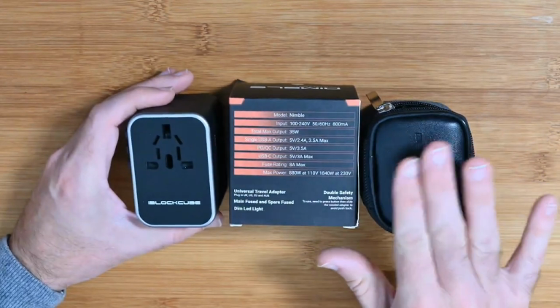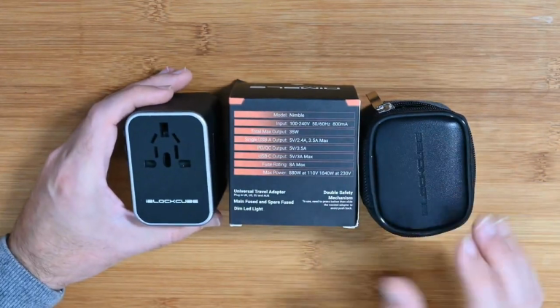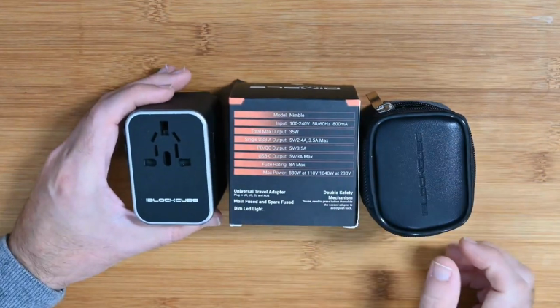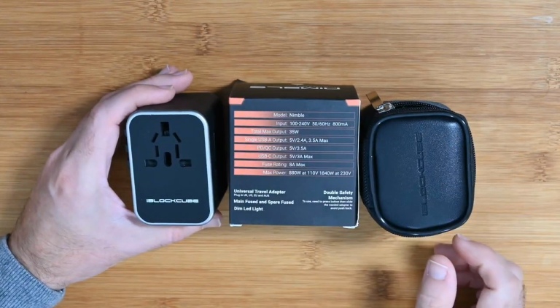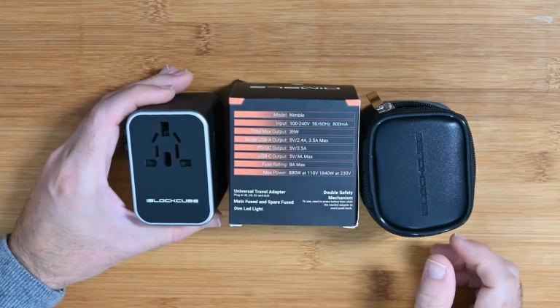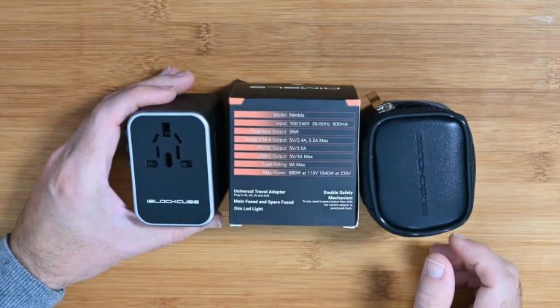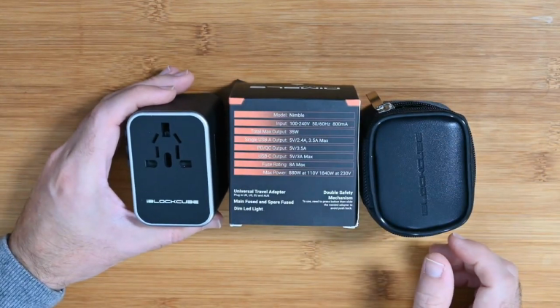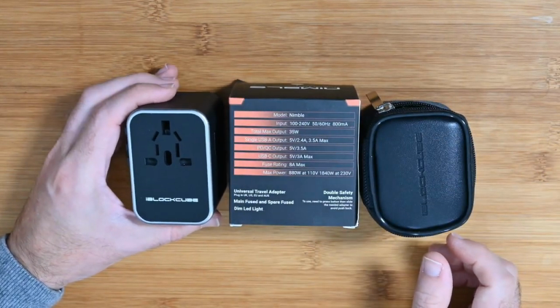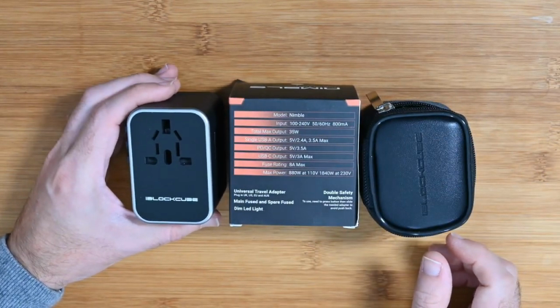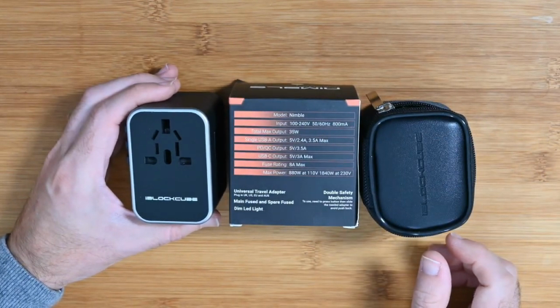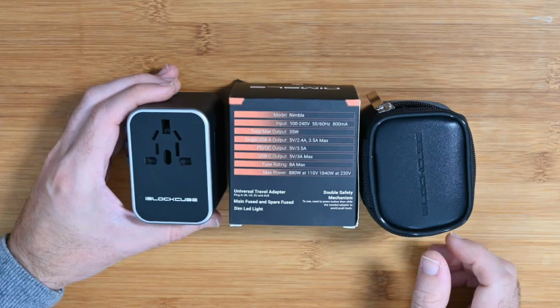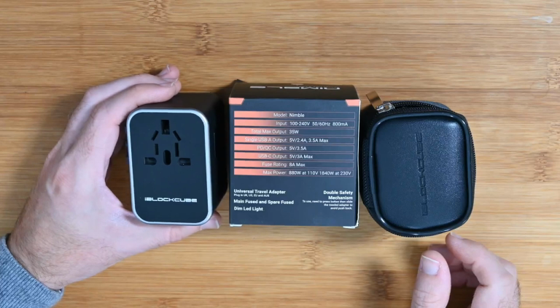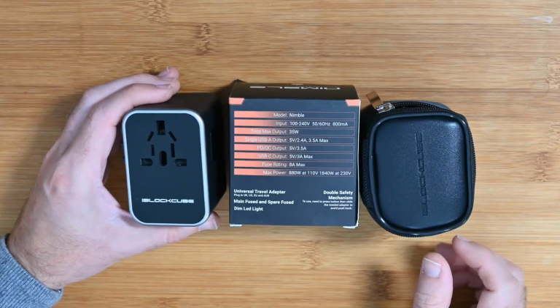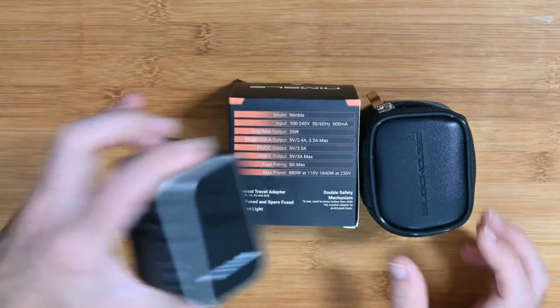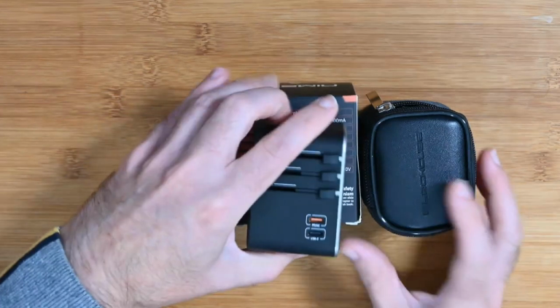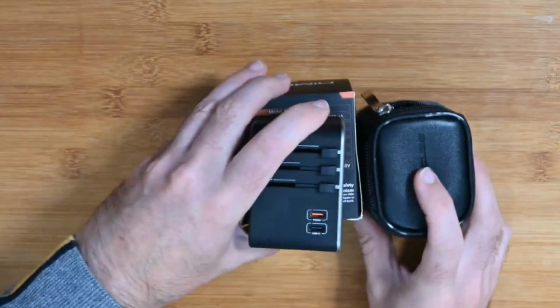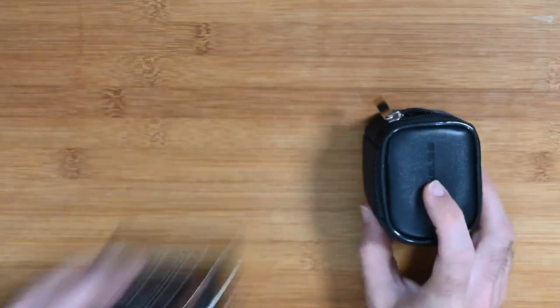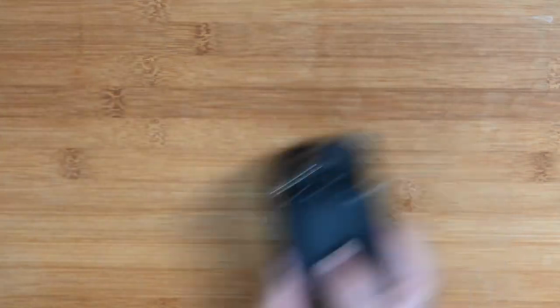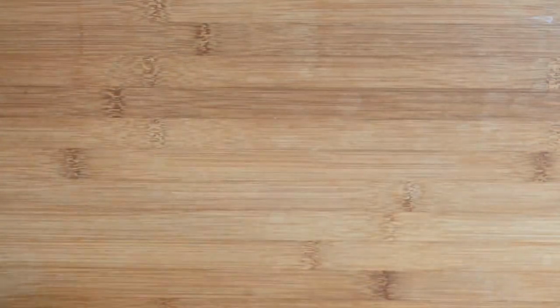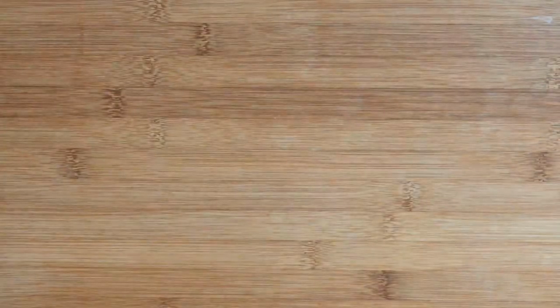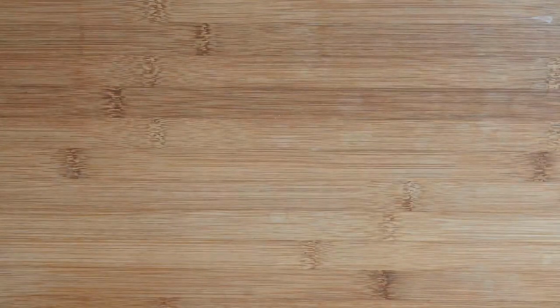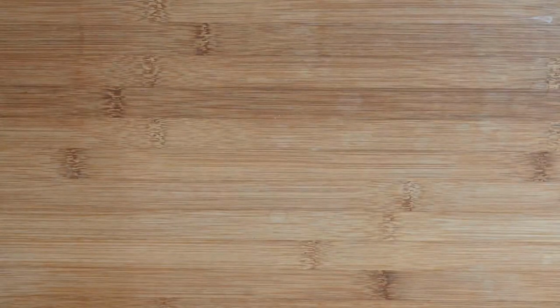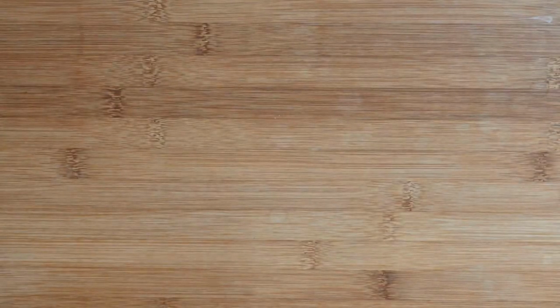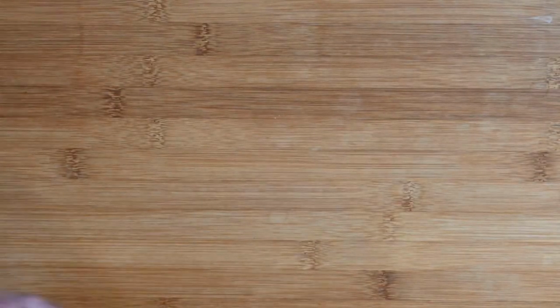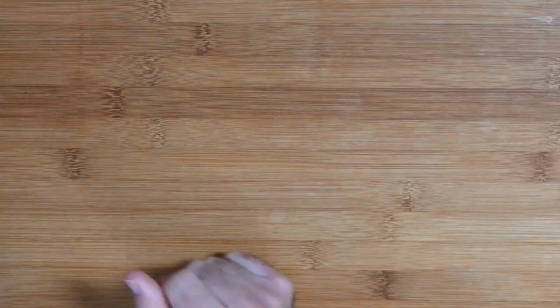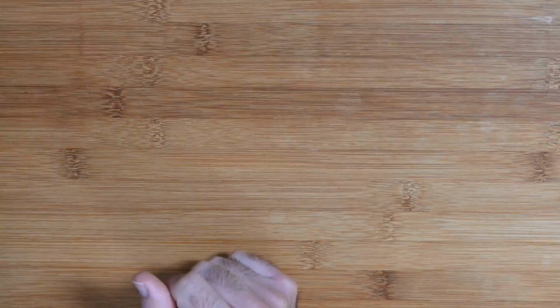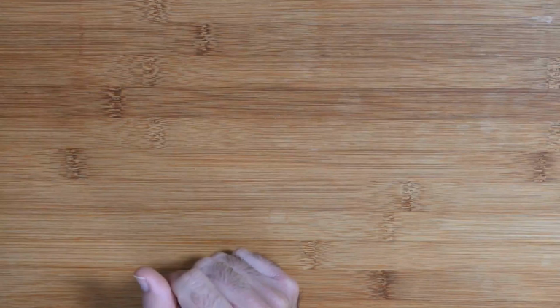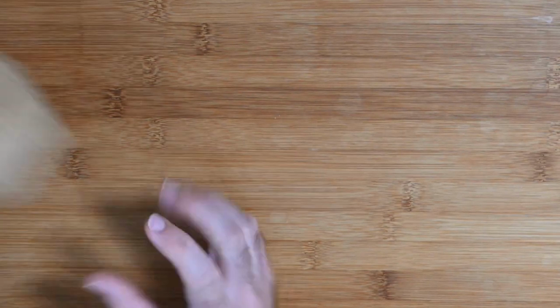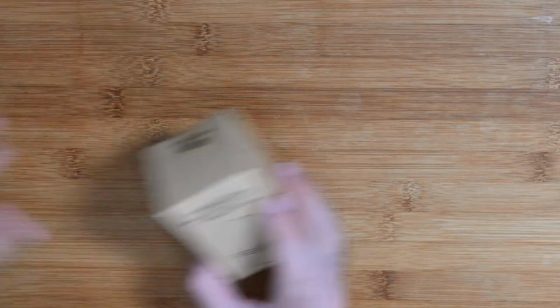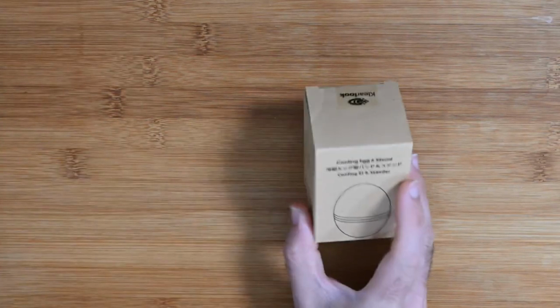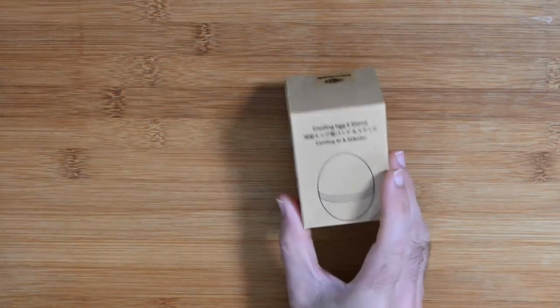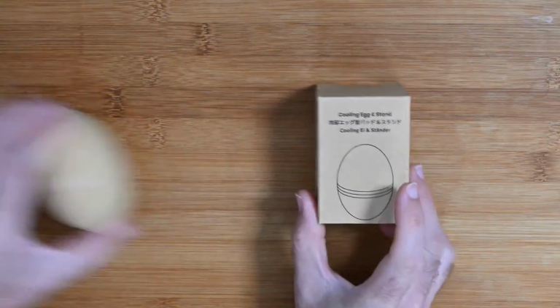Really nice, very well made product, and the addition of the little carry case is a great touch. Let's move straight on — I've got another iBlockCube product to show you in a bit, but first let me show you this.